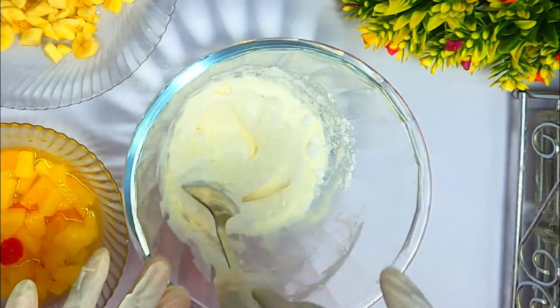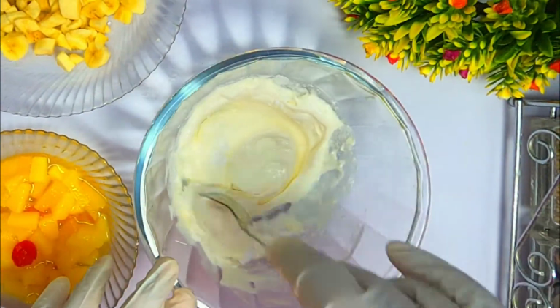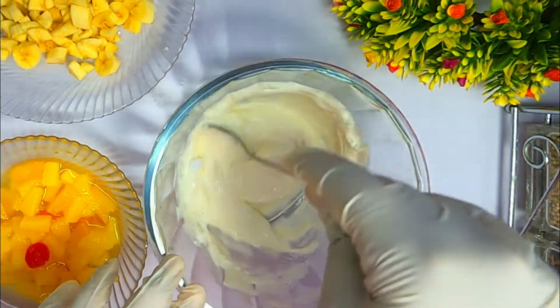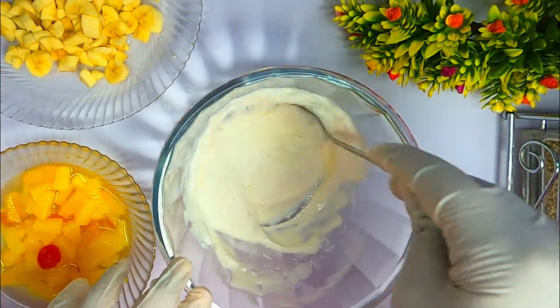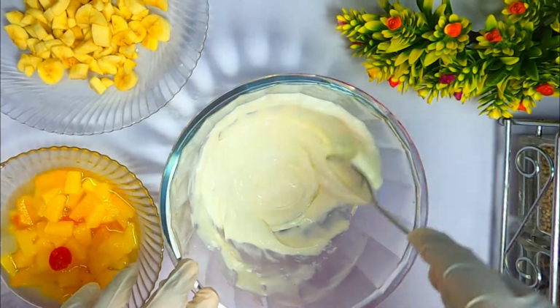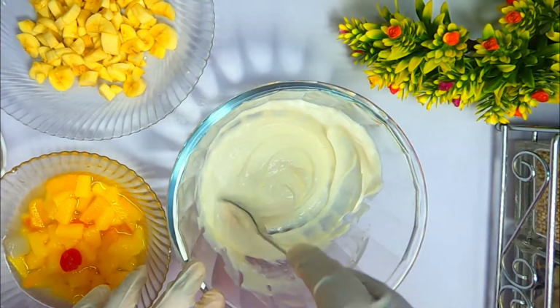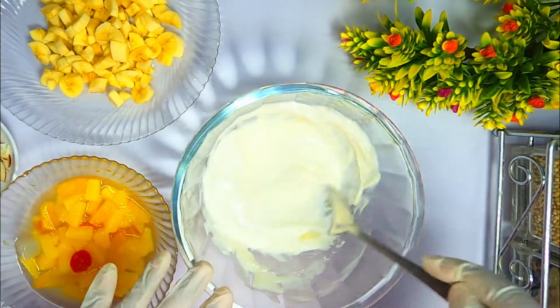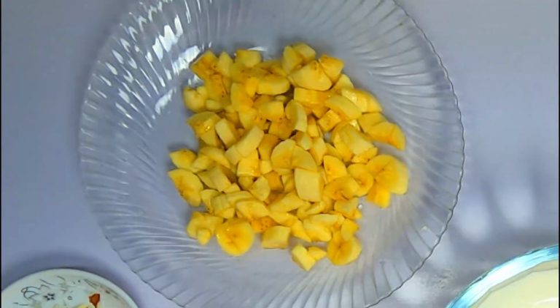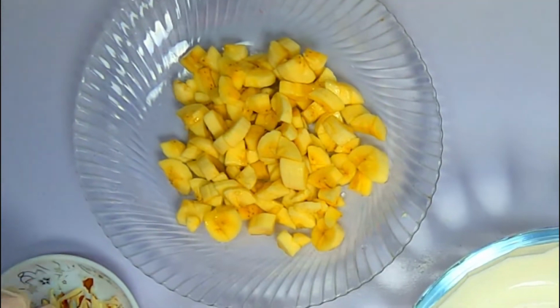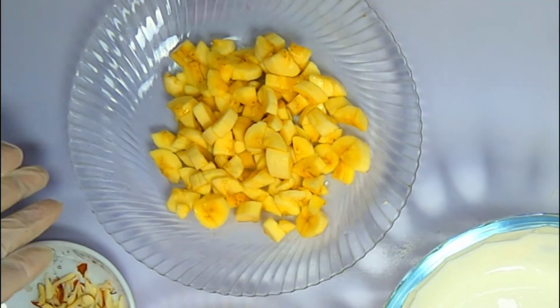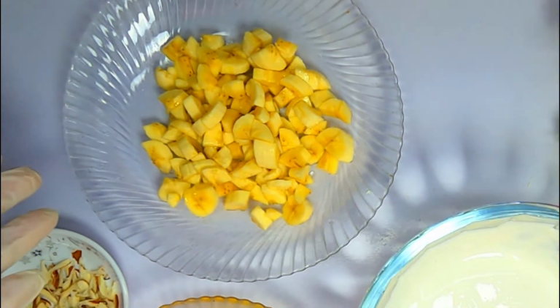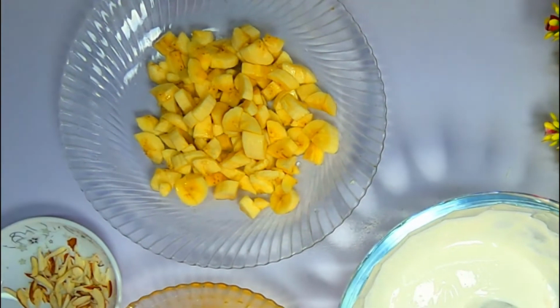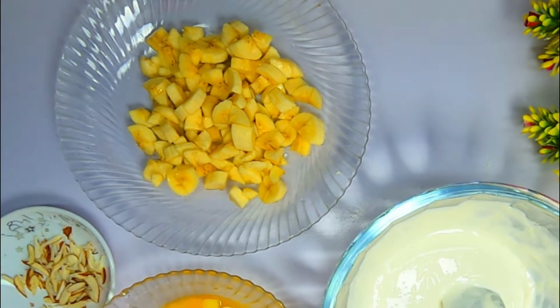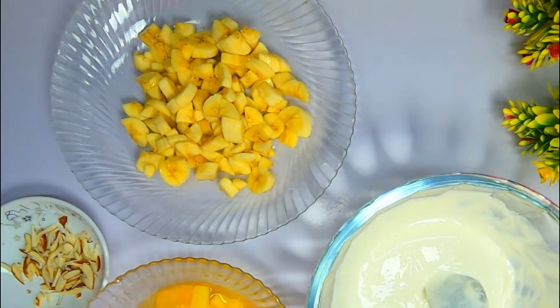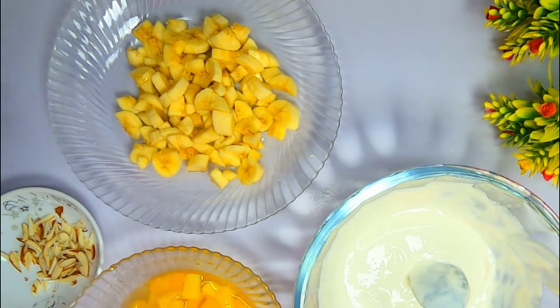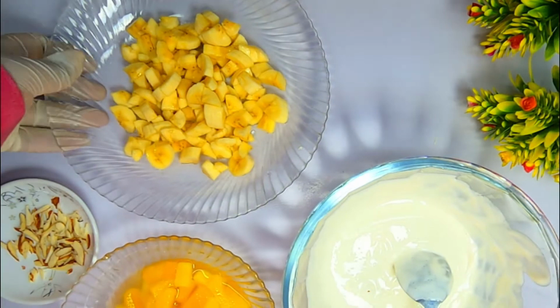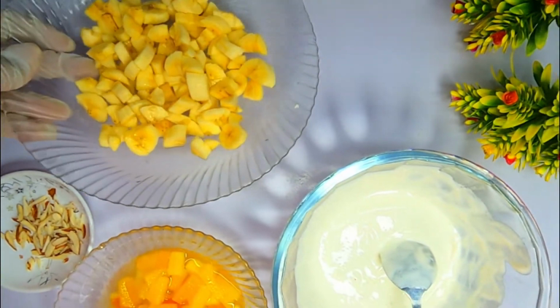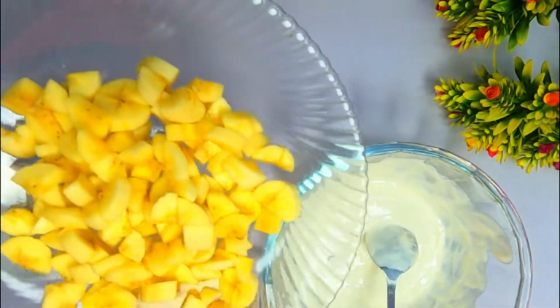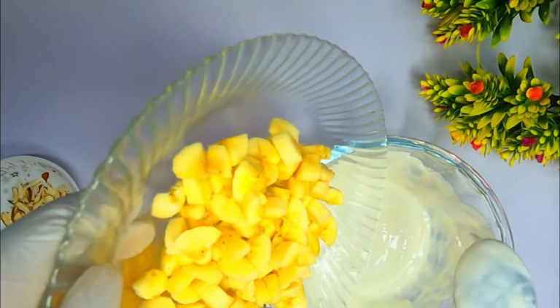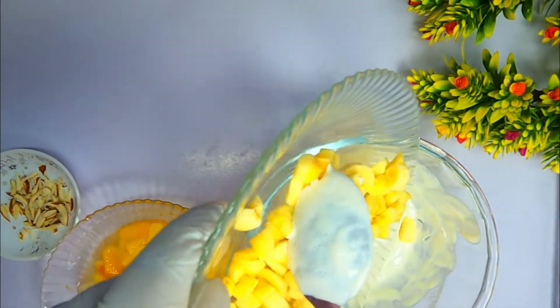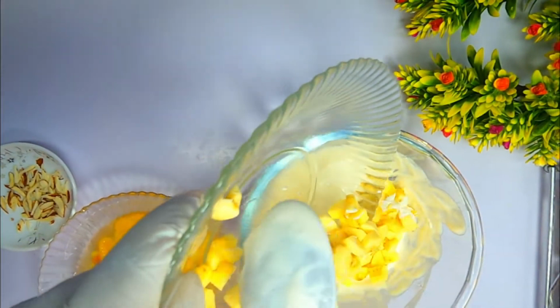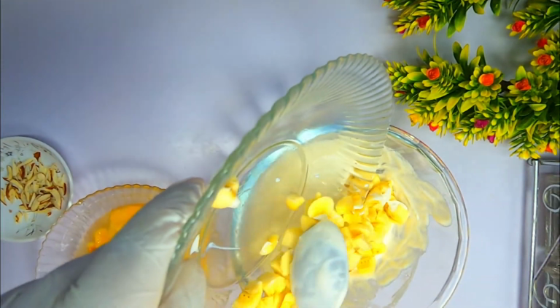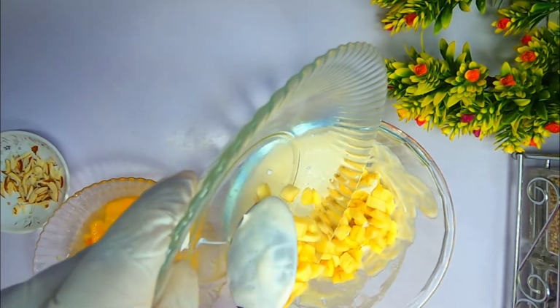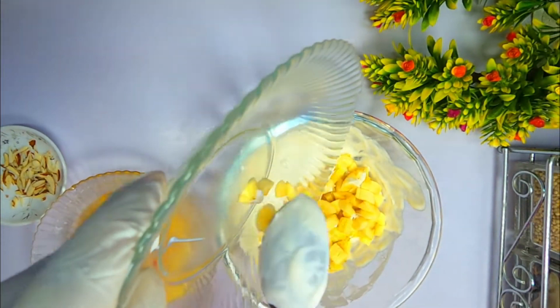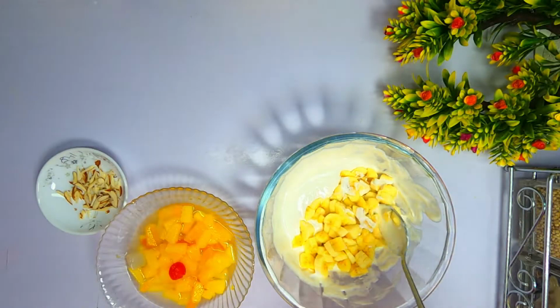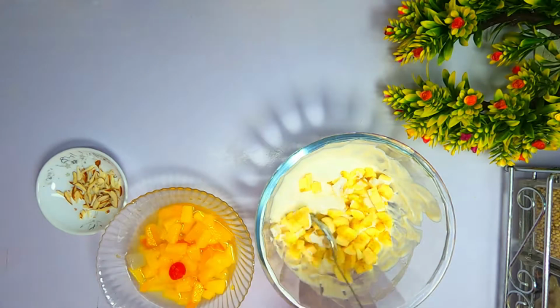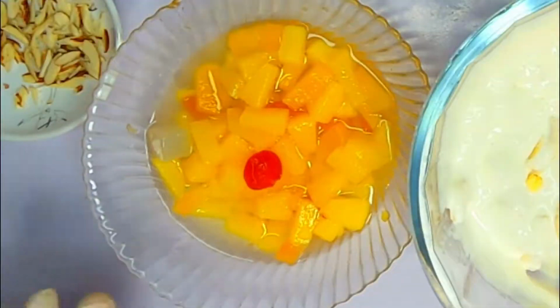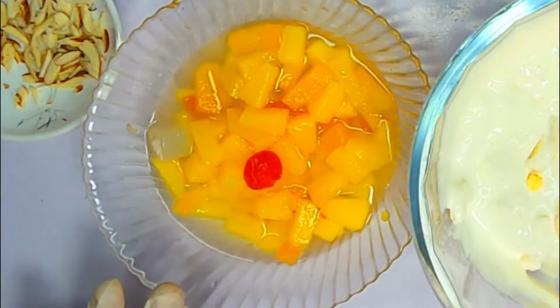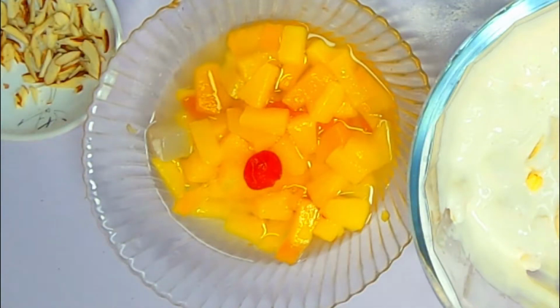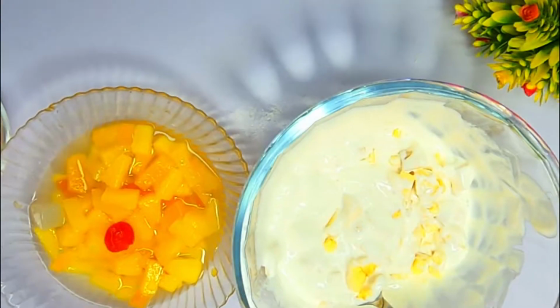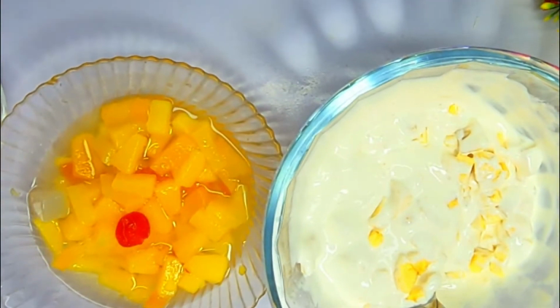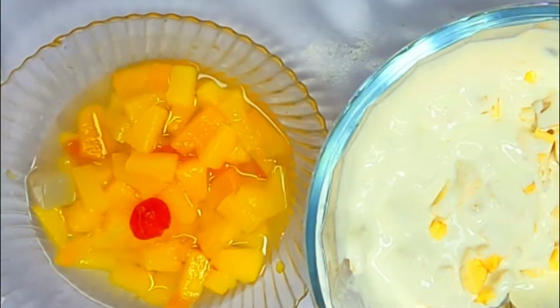To sweeten it, I have added sugar, and I am adding 3 bananas. I will add 3 bananas into this. I have also got about 300 grams of fruit in the can, which you can use as well.